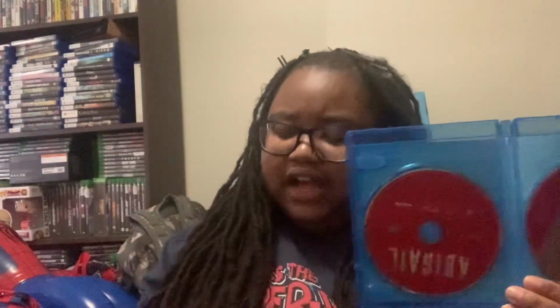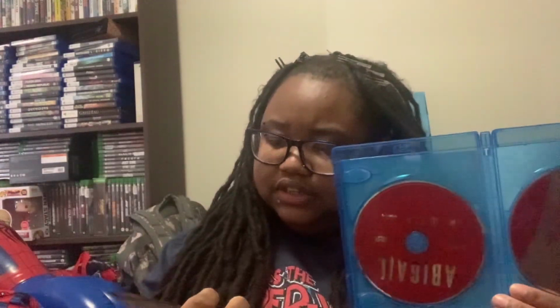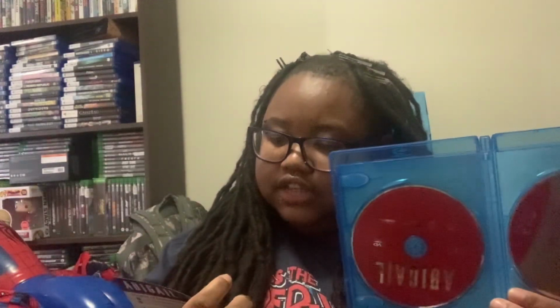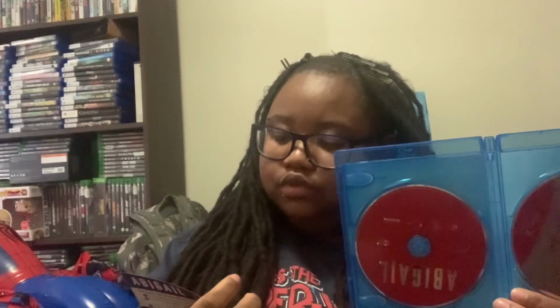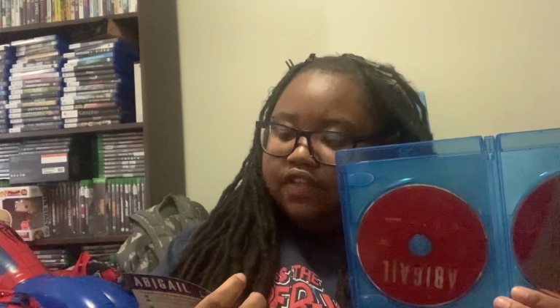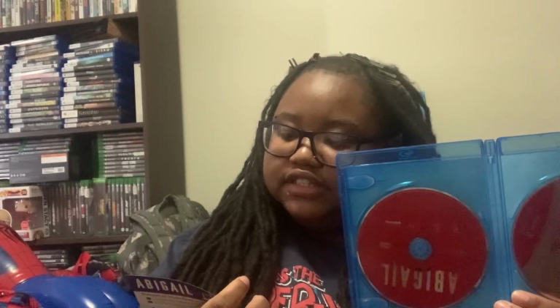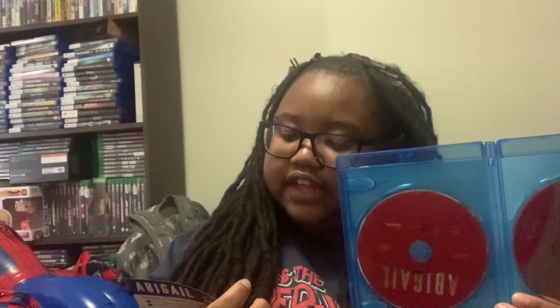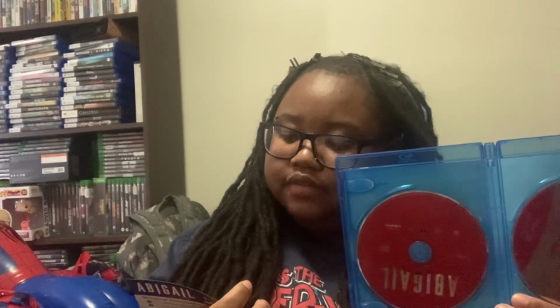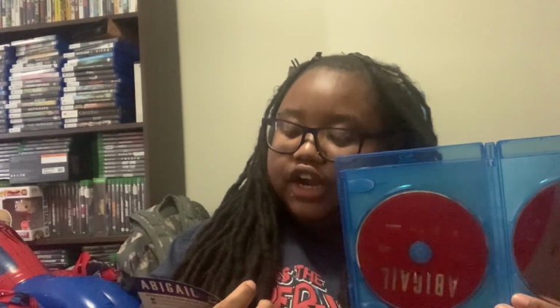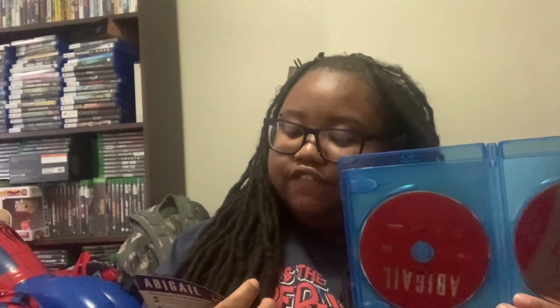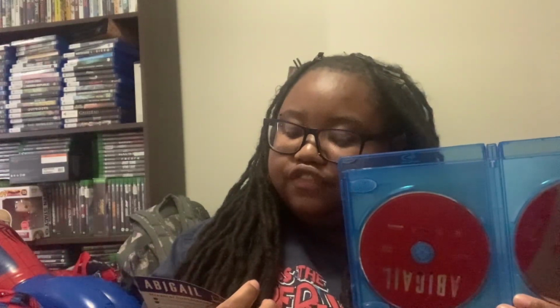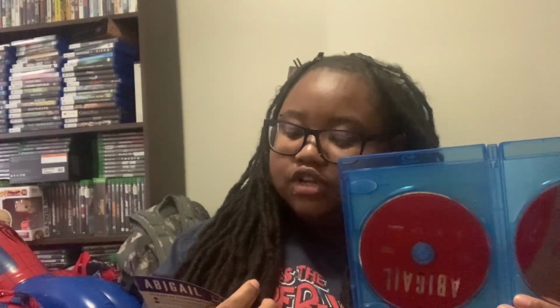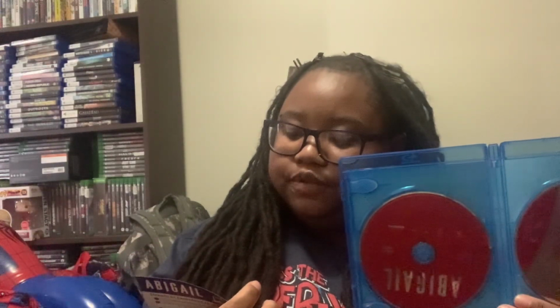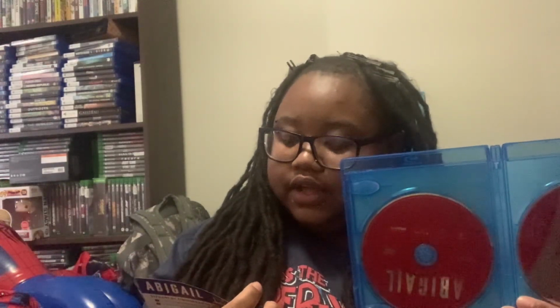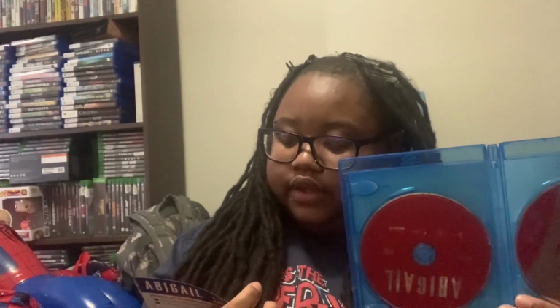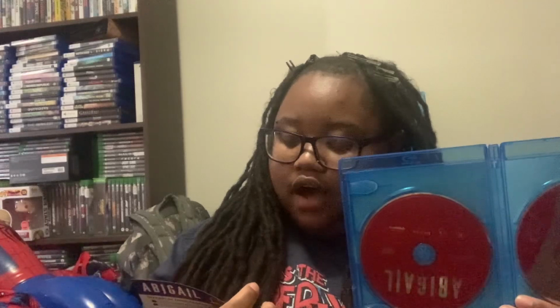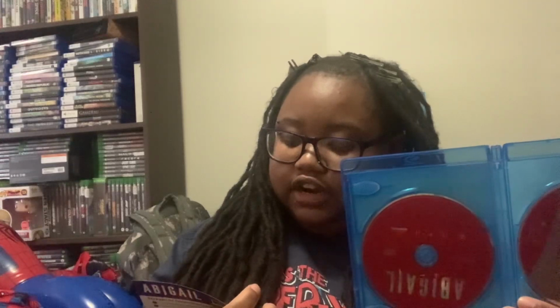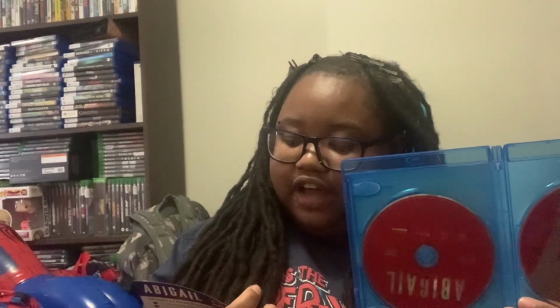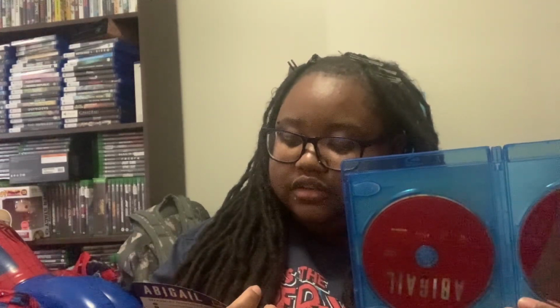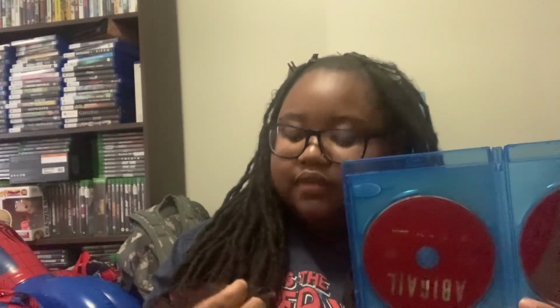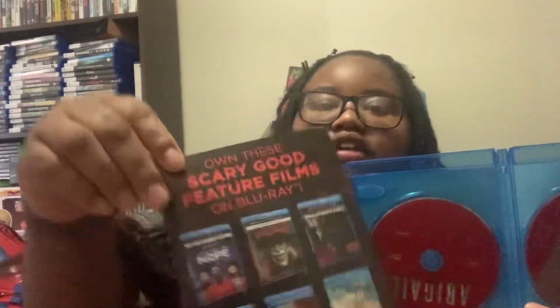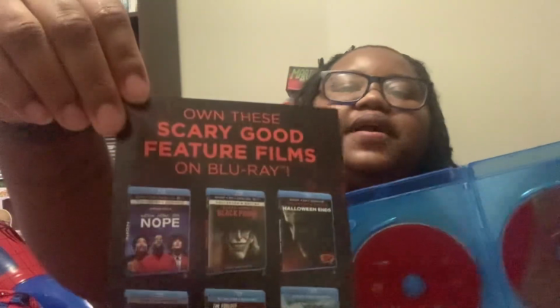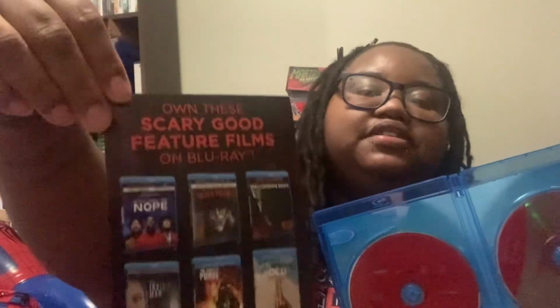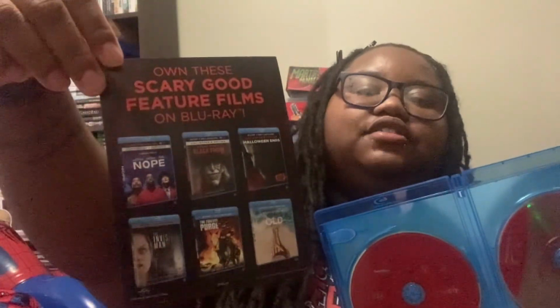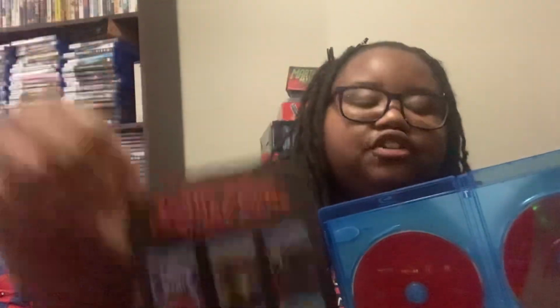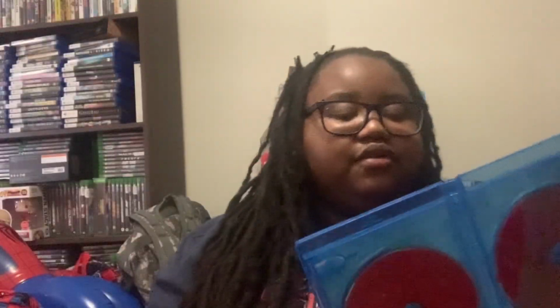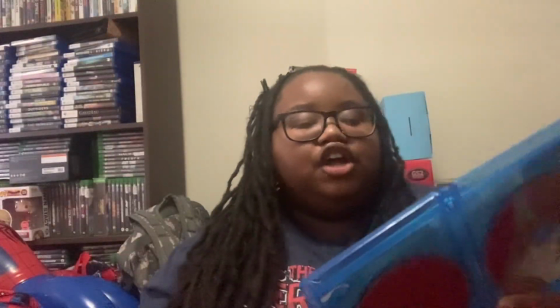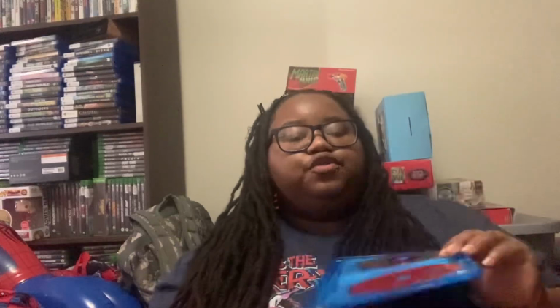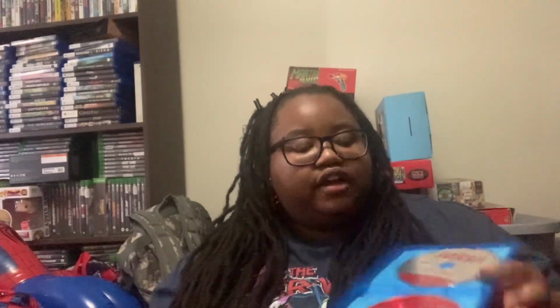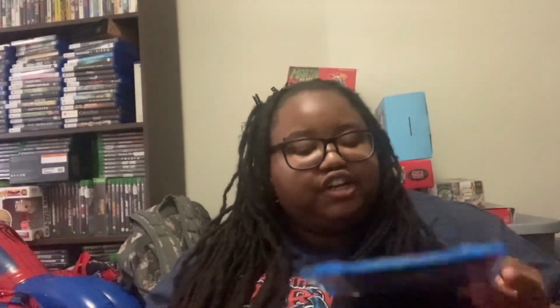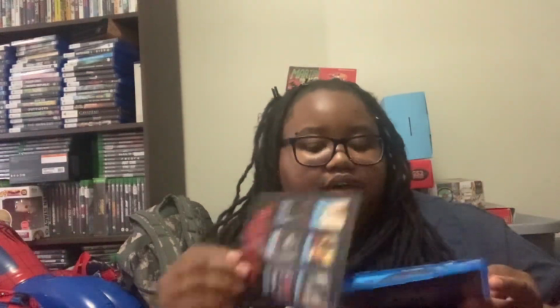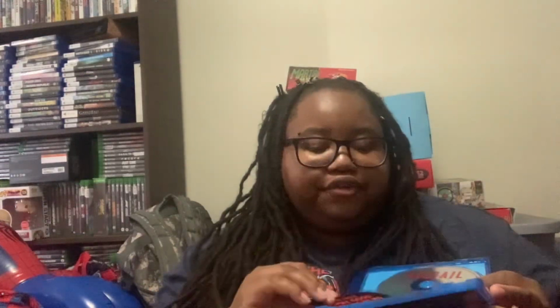Why is it showing these scary good future films on Blu-ray? It's already been out for a little minute. I don't know why they're showing those — they should show the other ones. It's like newer, sparser game, like for real.